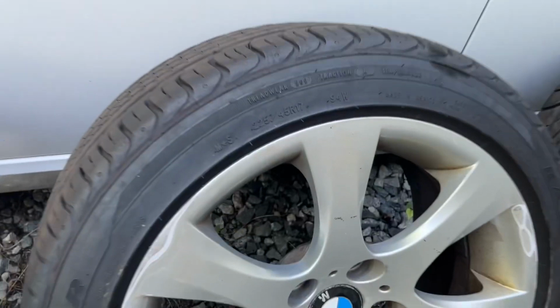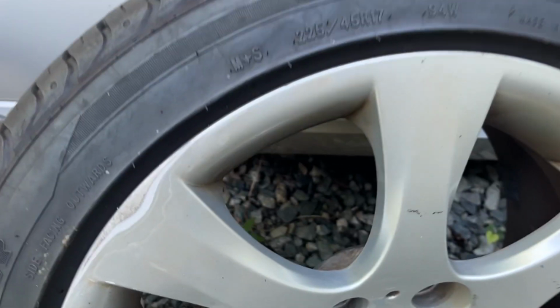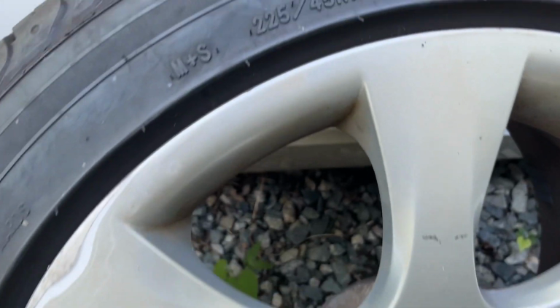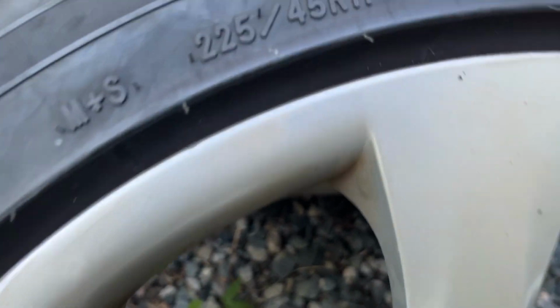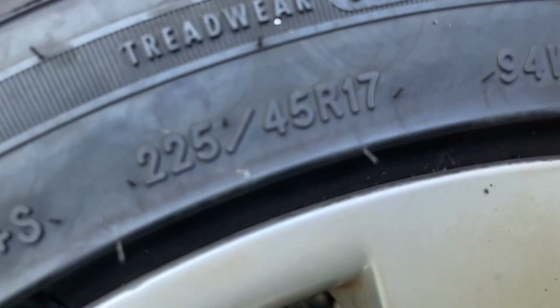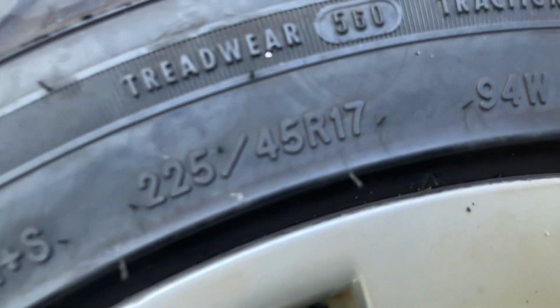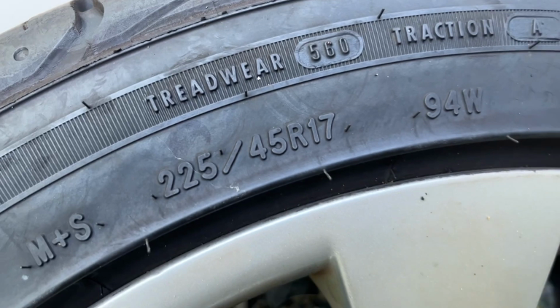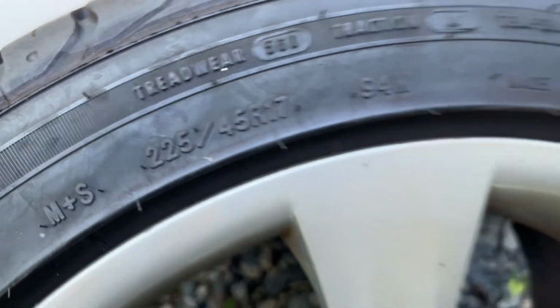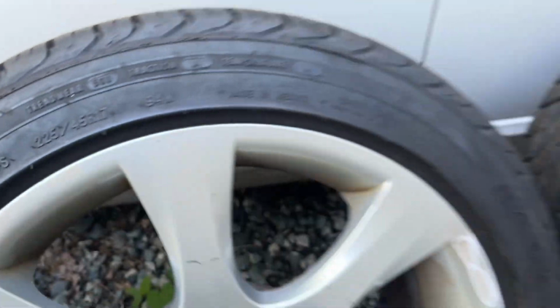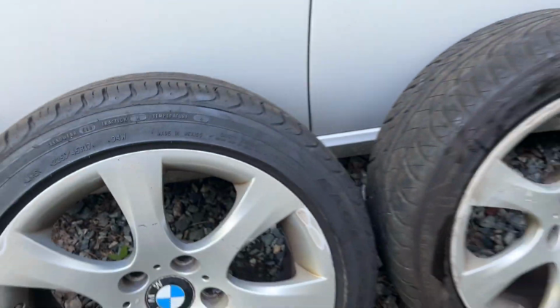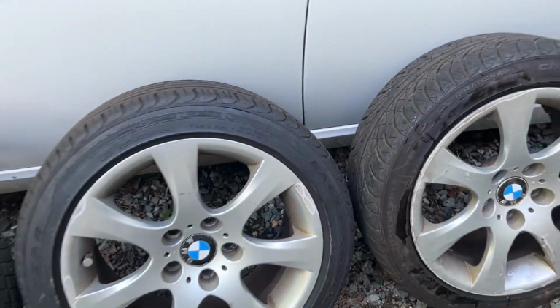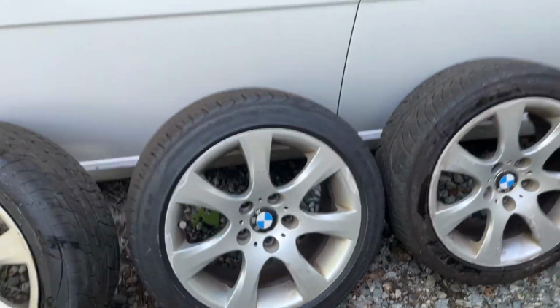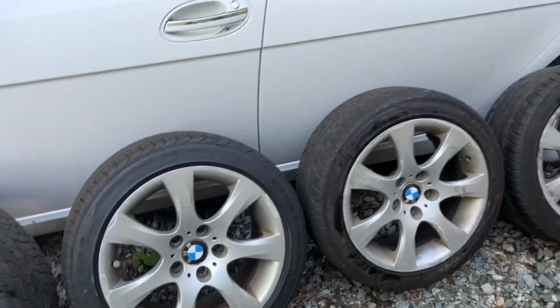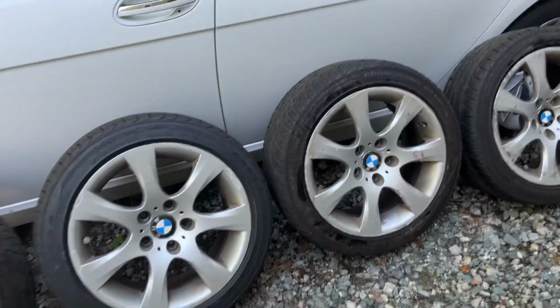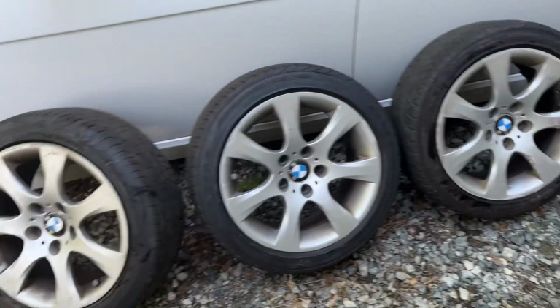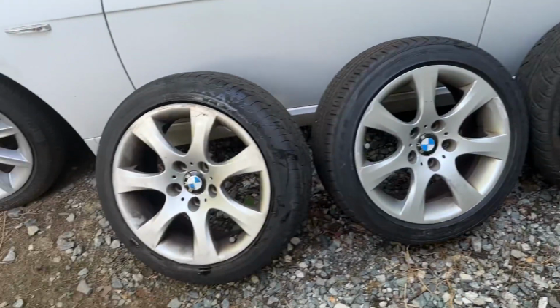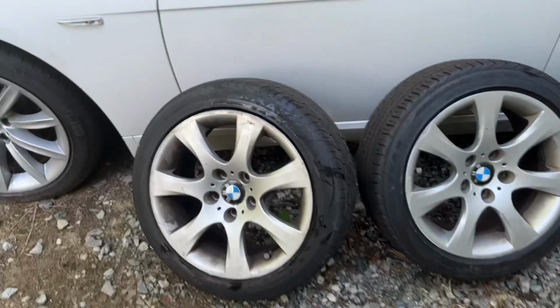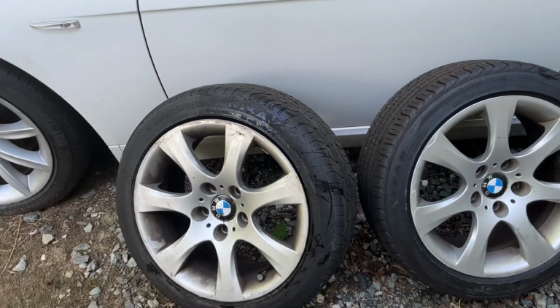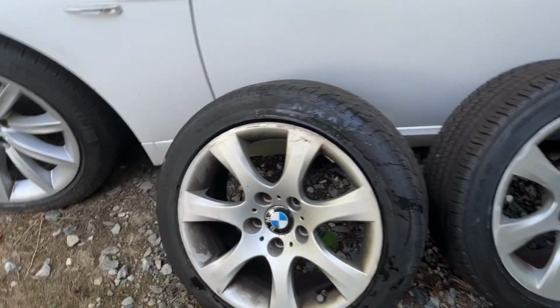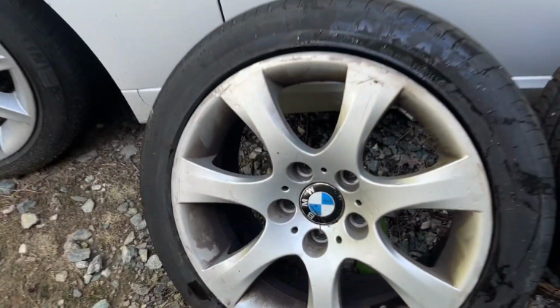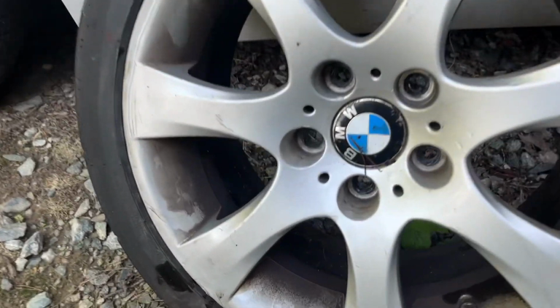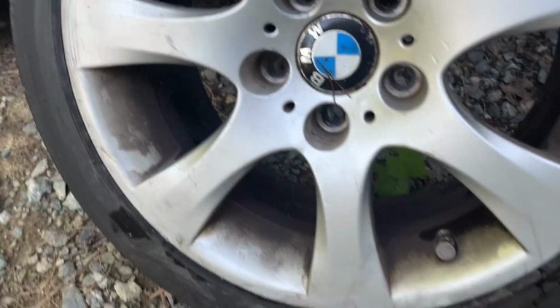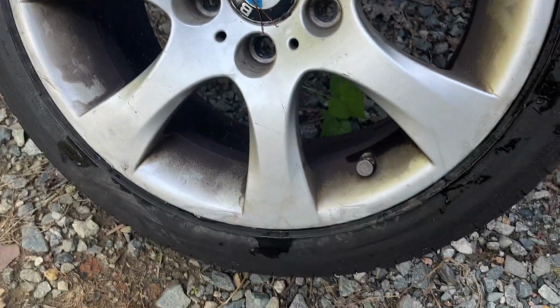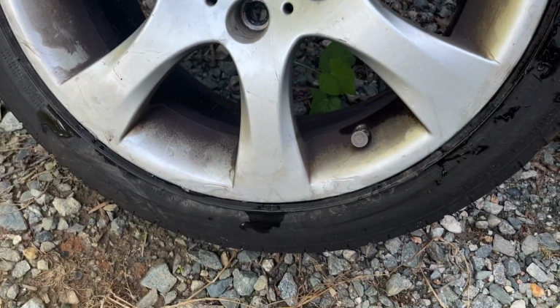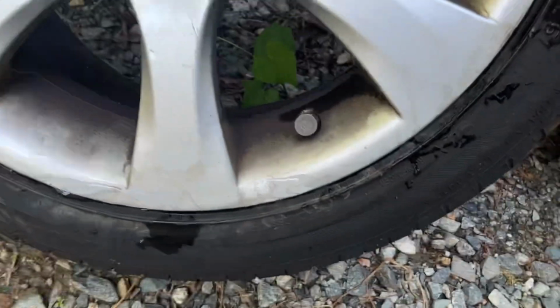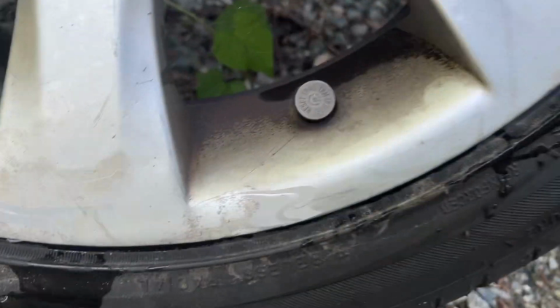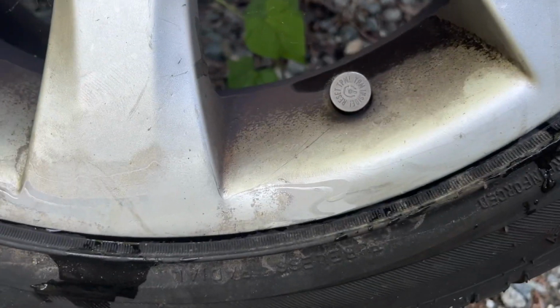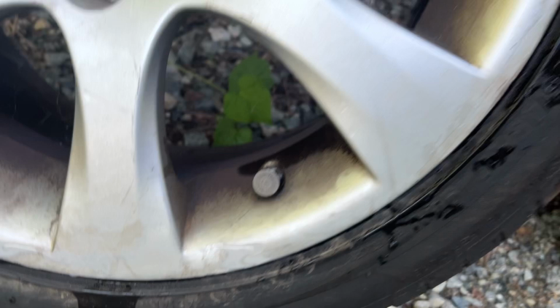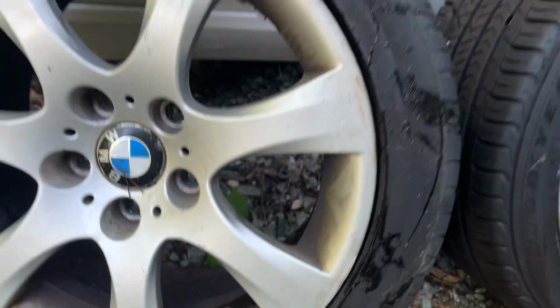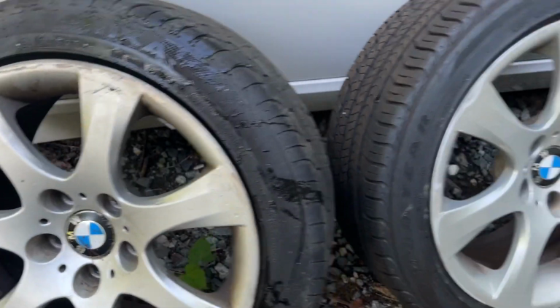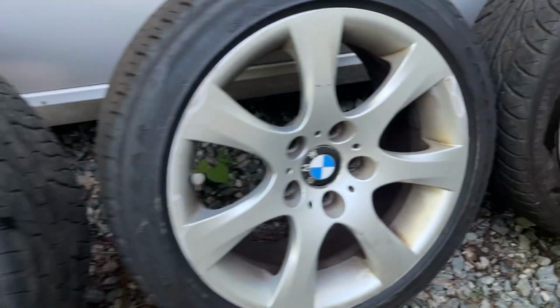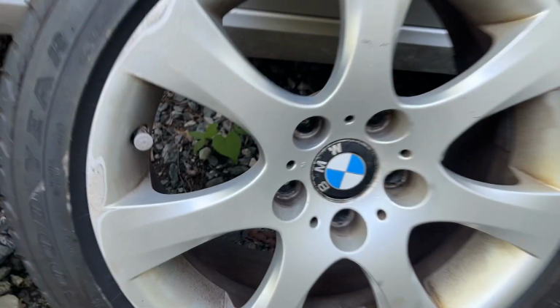Sorry — 225/45/R17. They're not staggered, so you can rotate them. They need a good cleaning; I haven't had a chance. I'm sorry — there are some flaws in the rims.